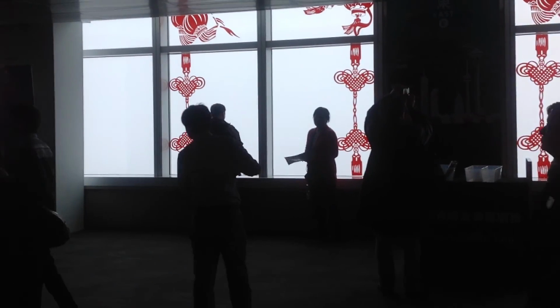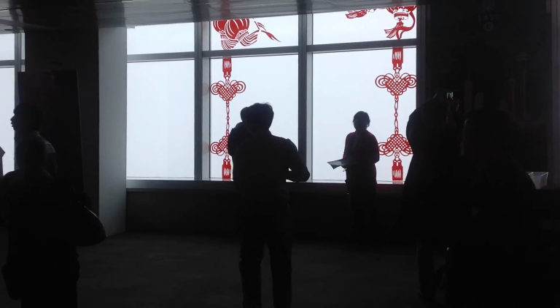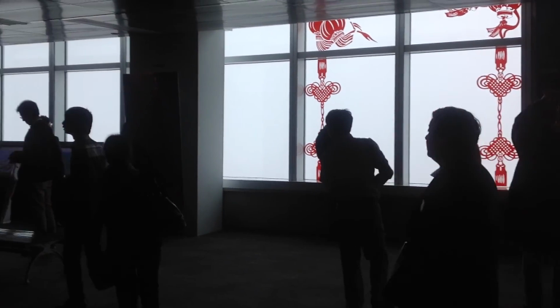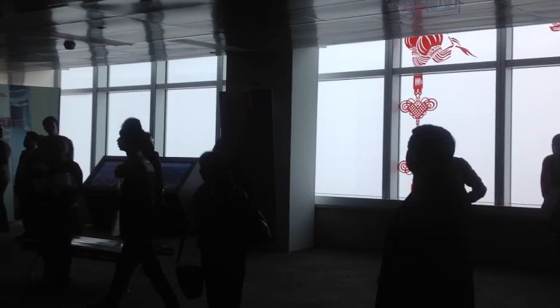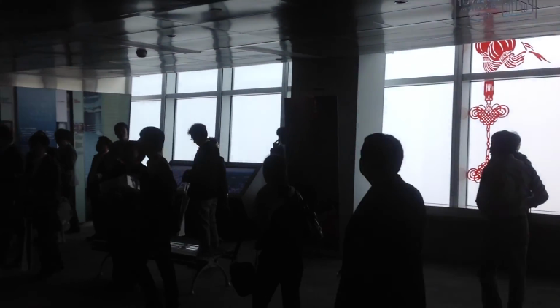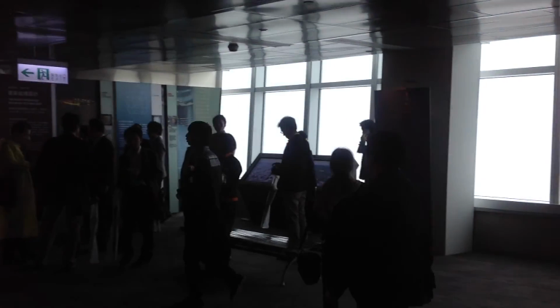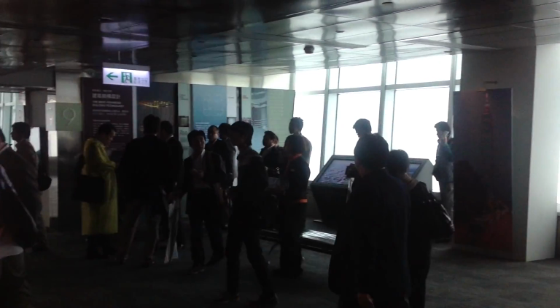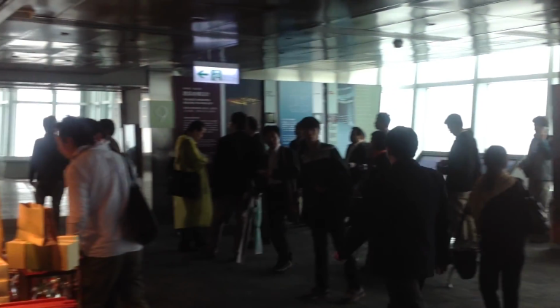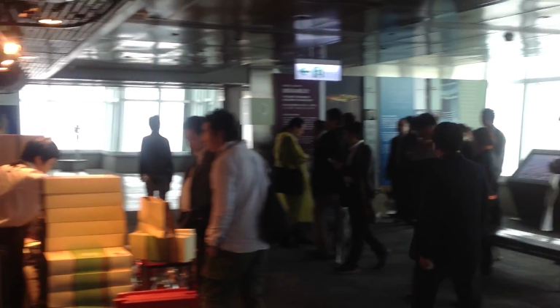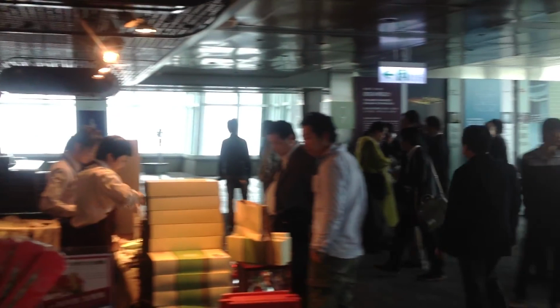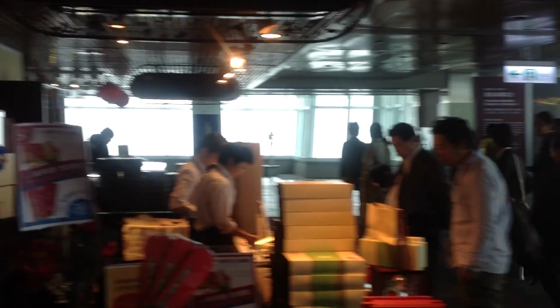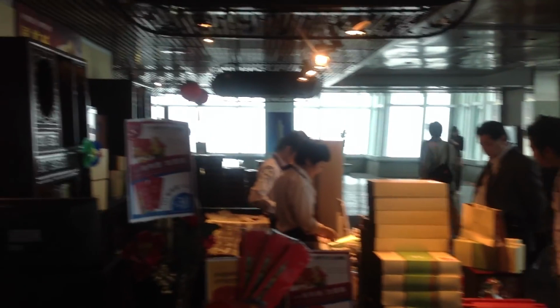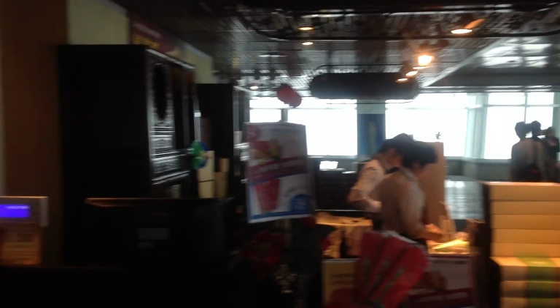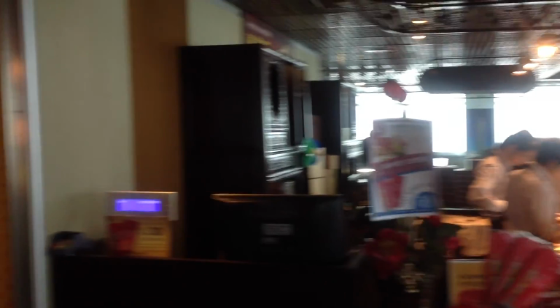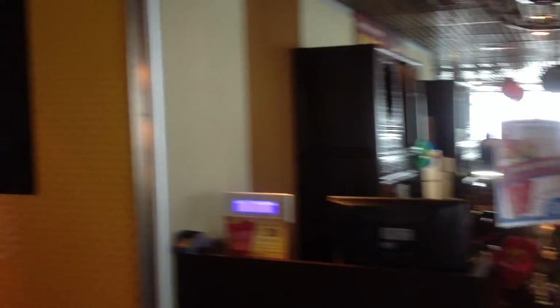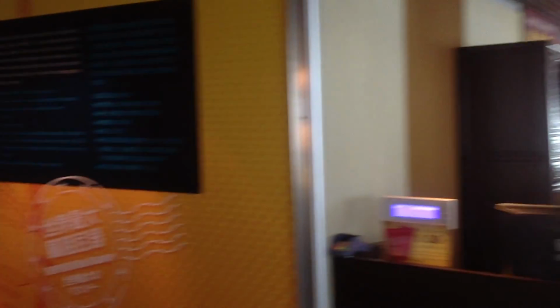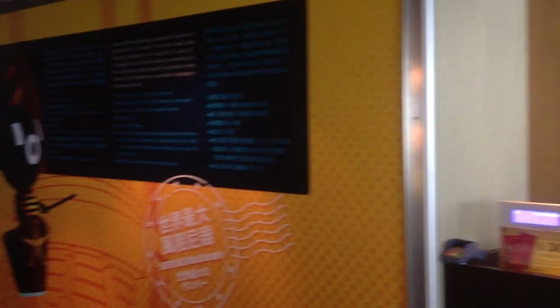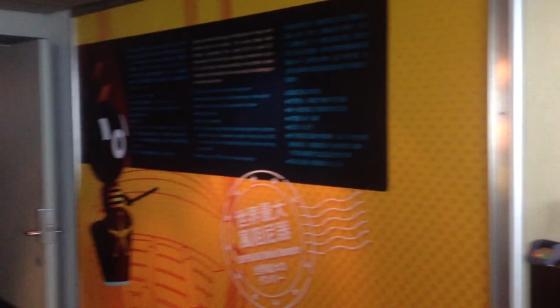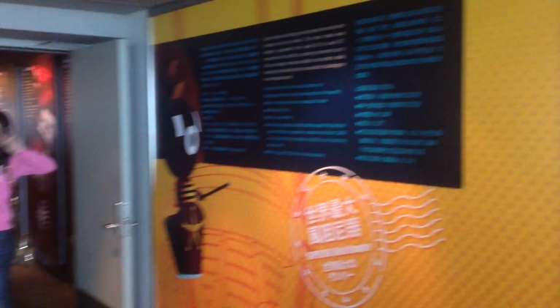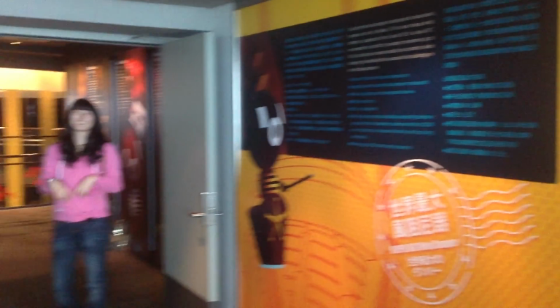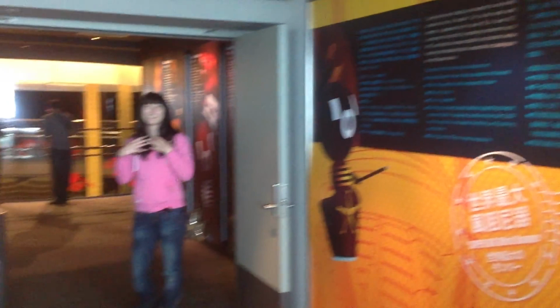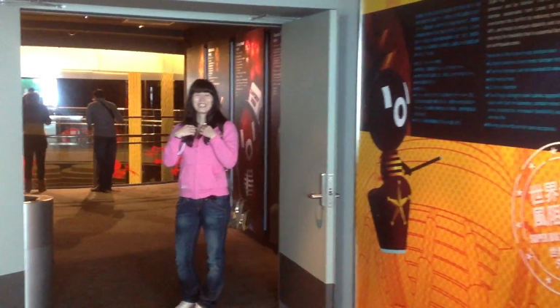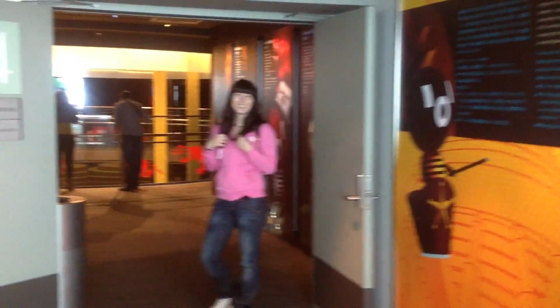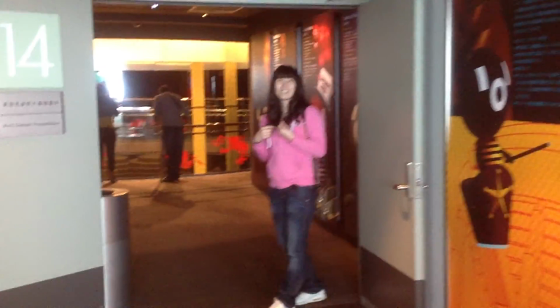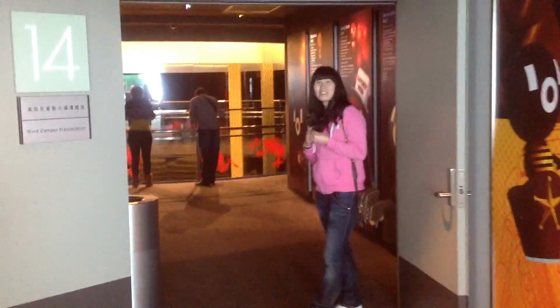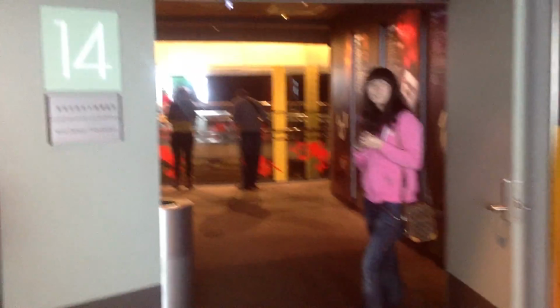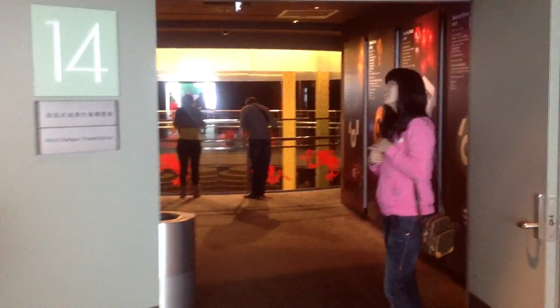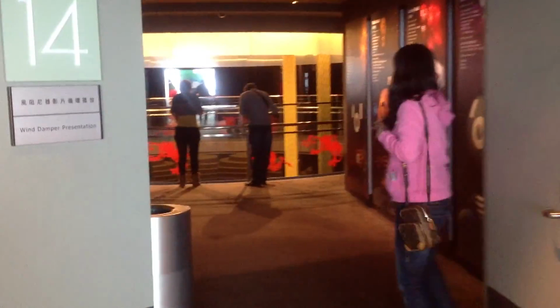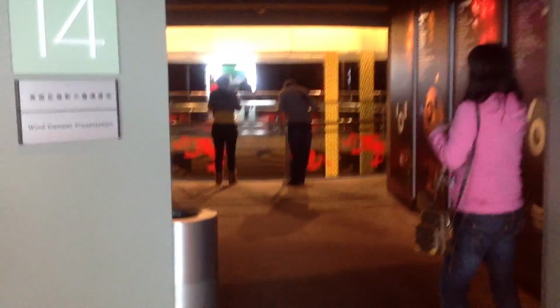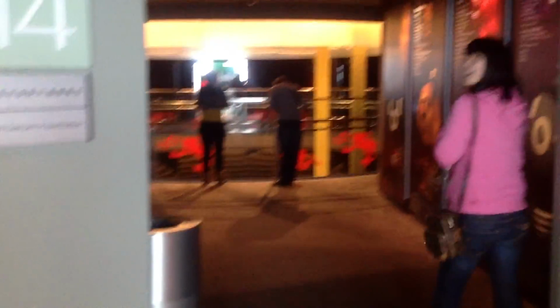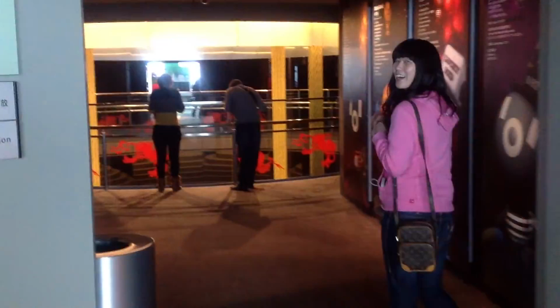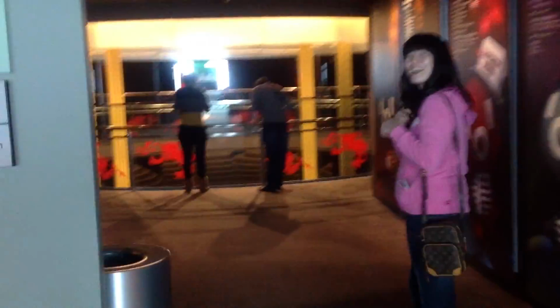We're on the top floor of Taipei 101. This is the observation deck. Let's go and take a look at that dampener.